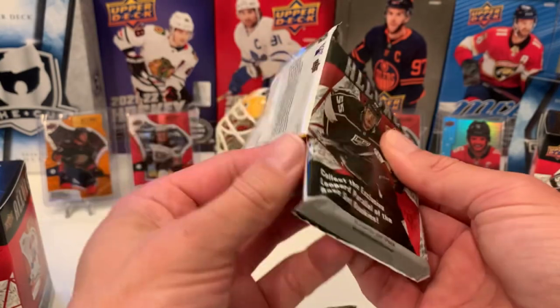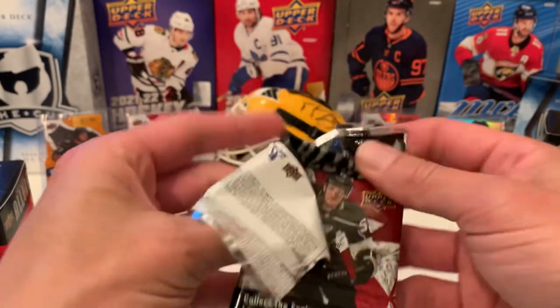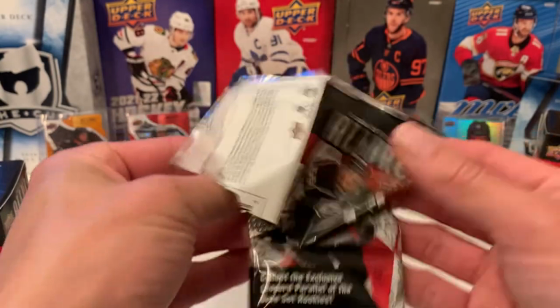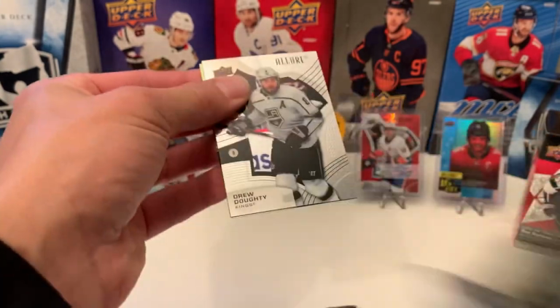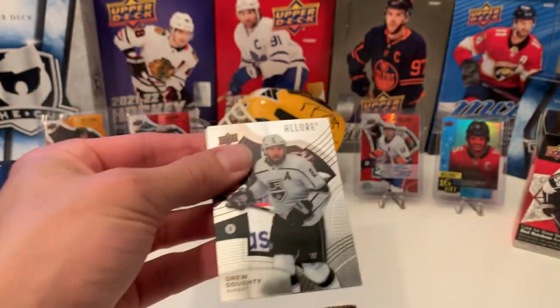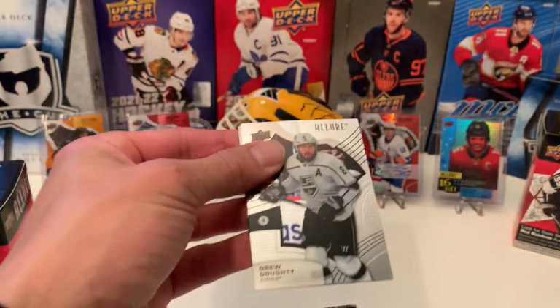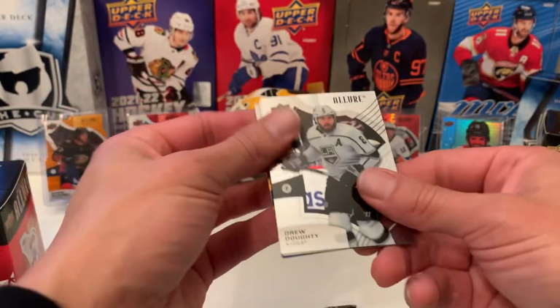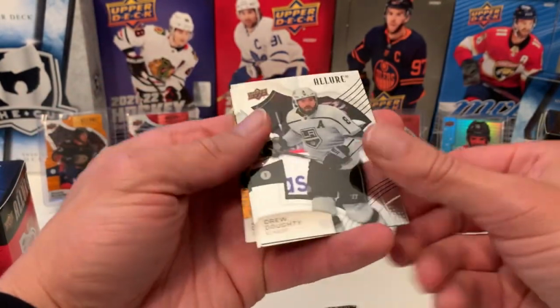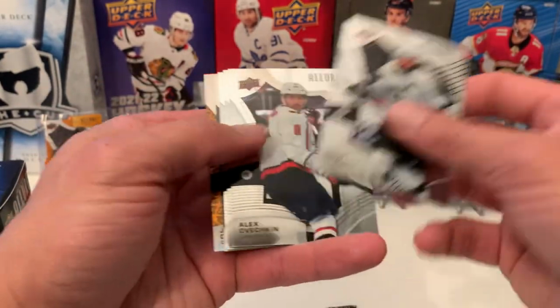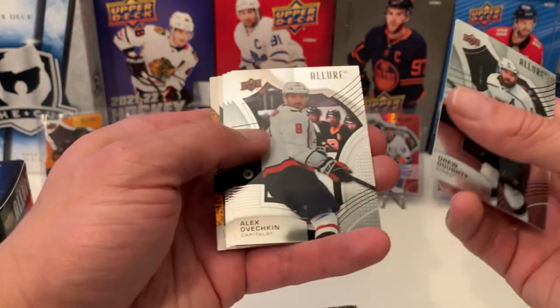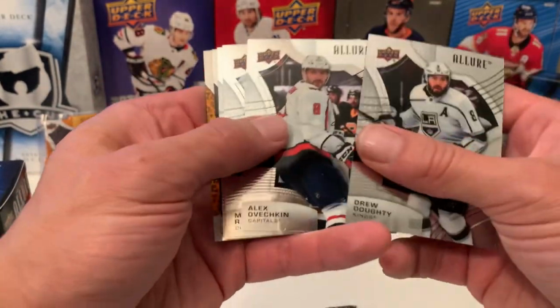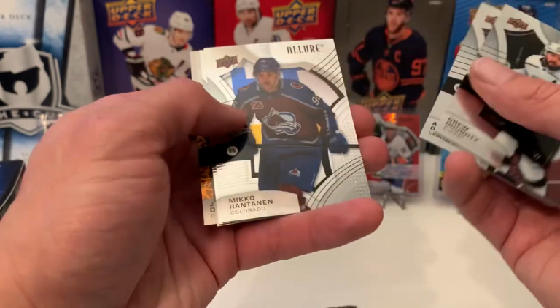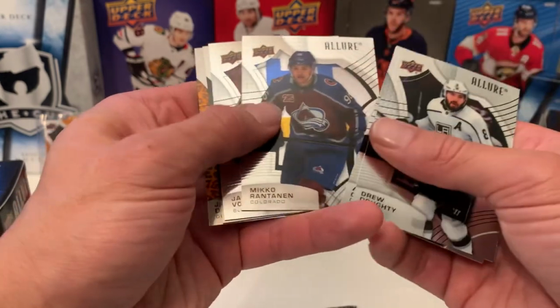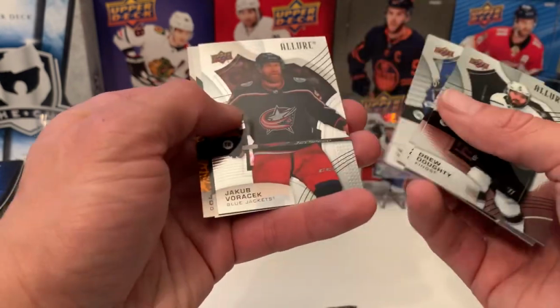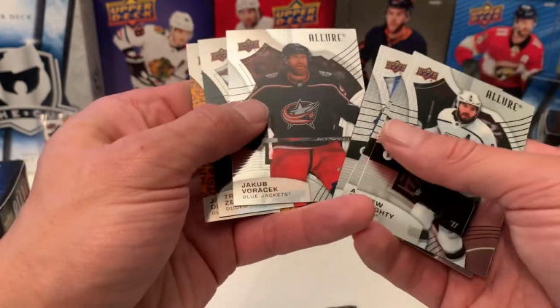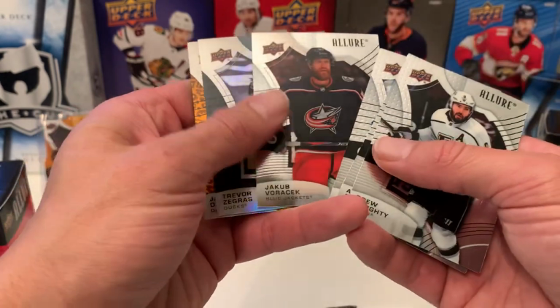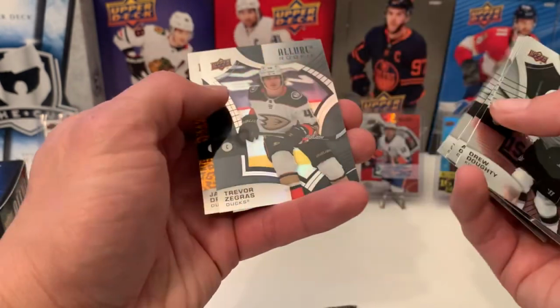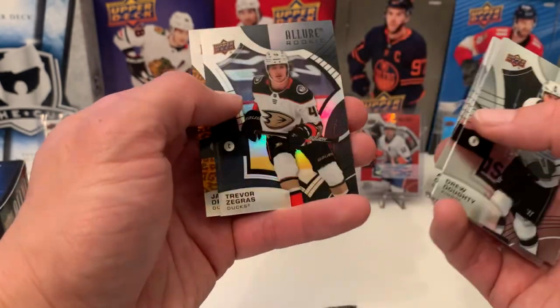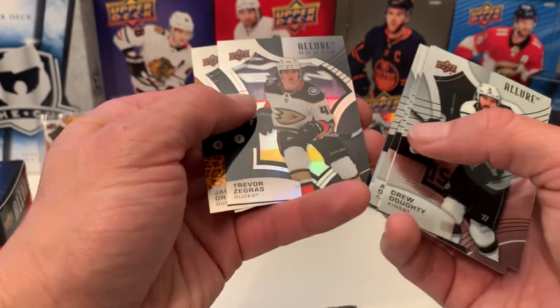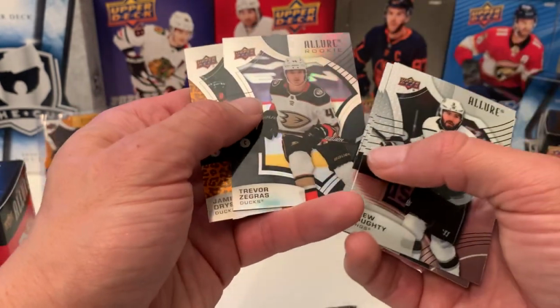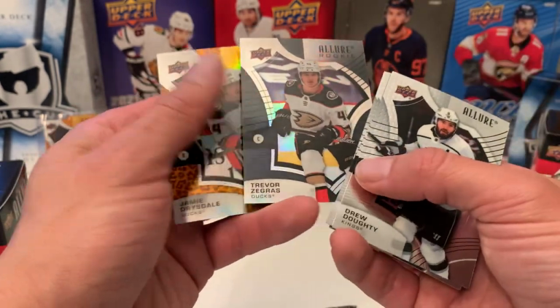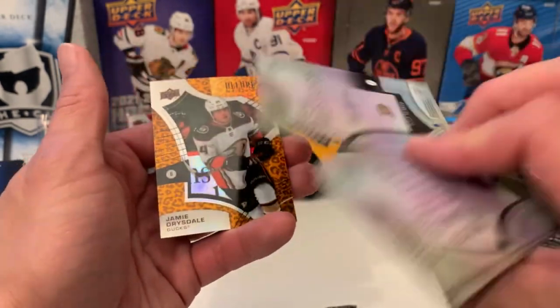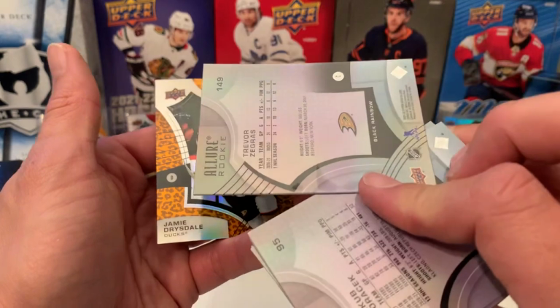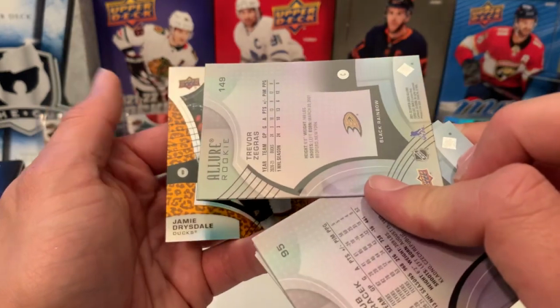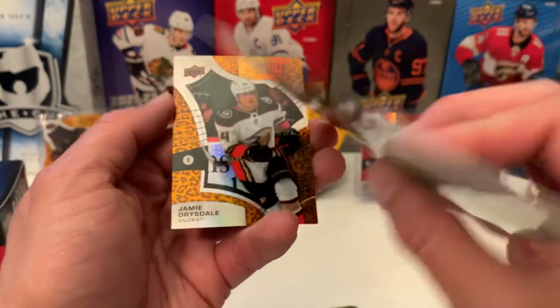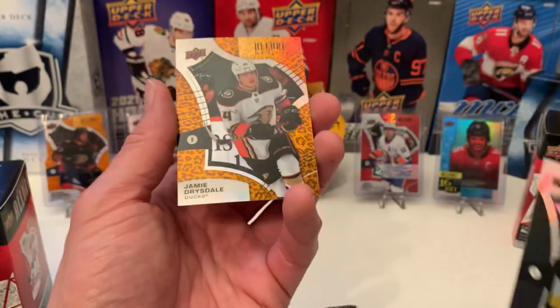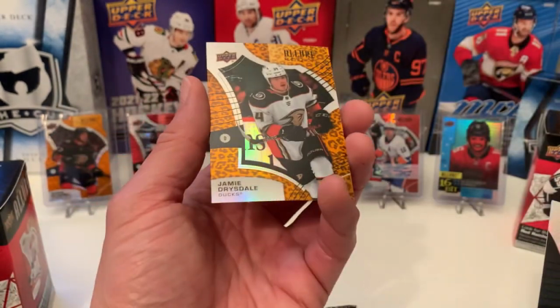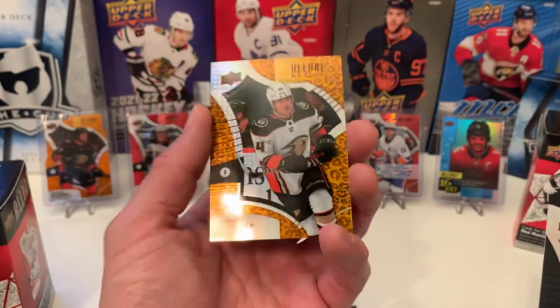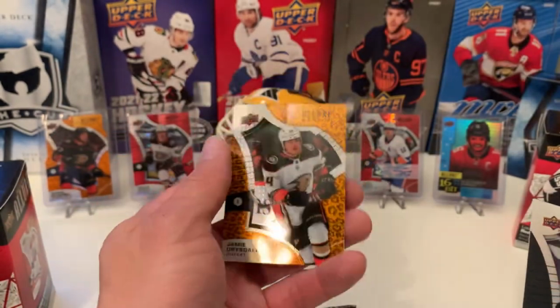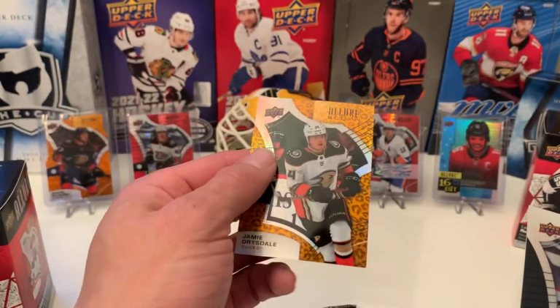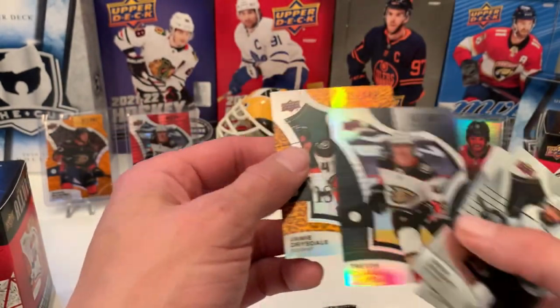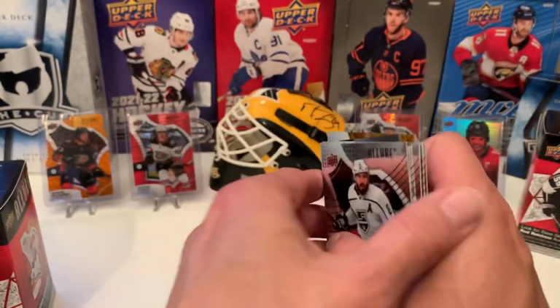Pack two: Drew Doughty, Ovechkin, Rantanen, Veracek. Trevor Zegras on the Black Rainbow — nice rookie. And Jamie Drysdale, his teammate, on the Leopard.